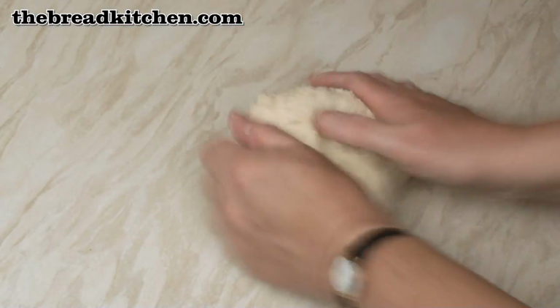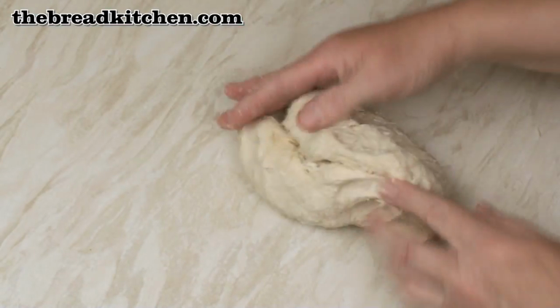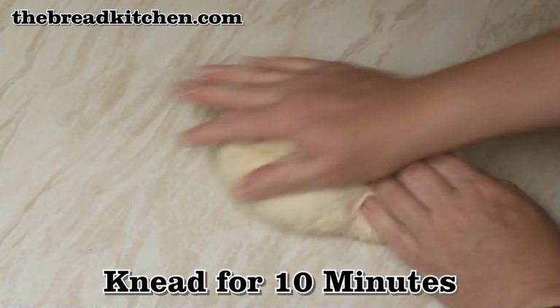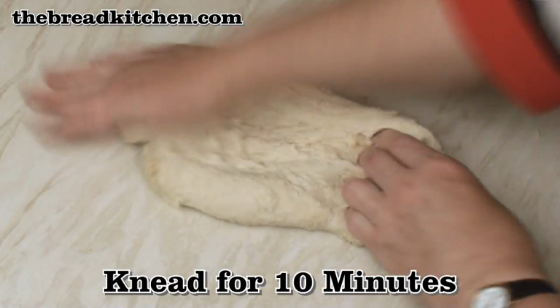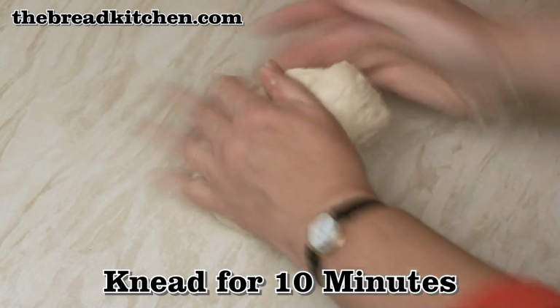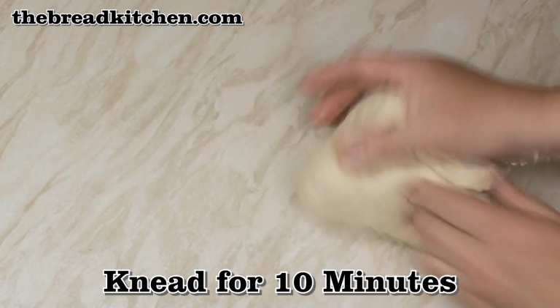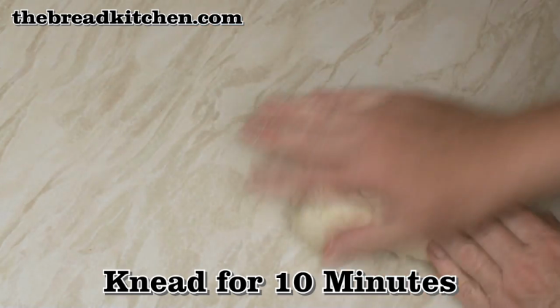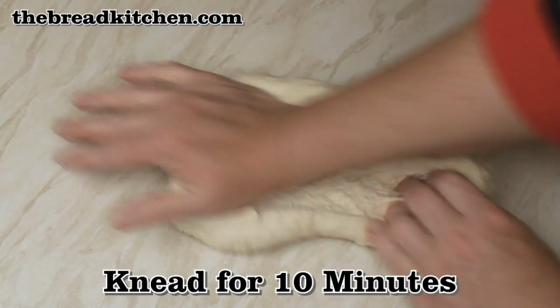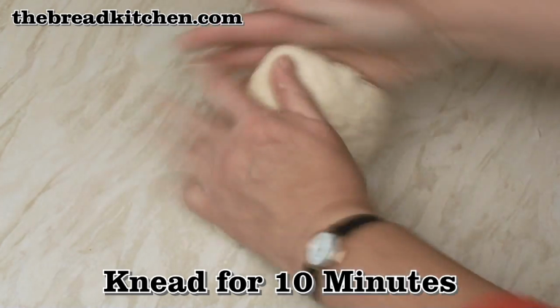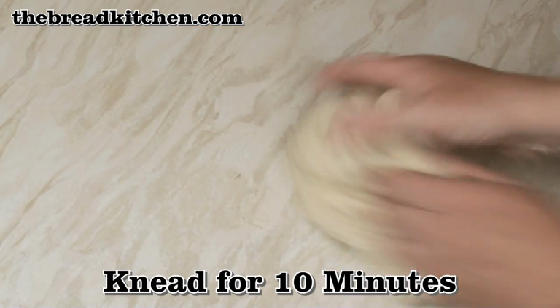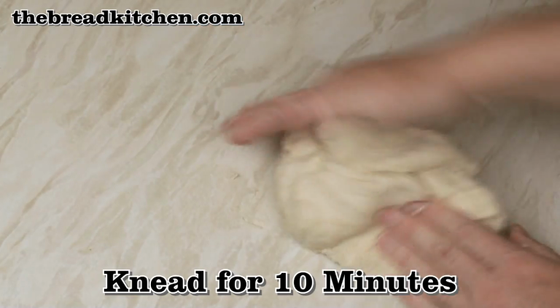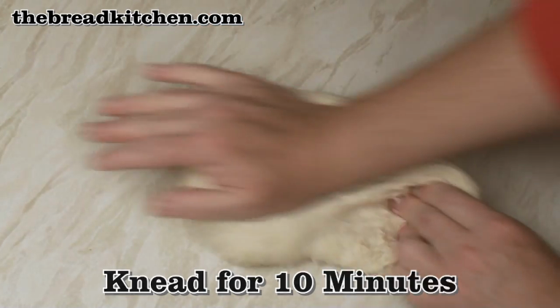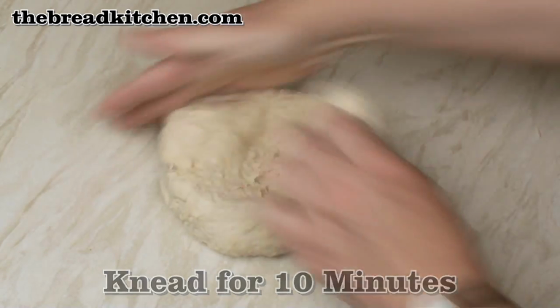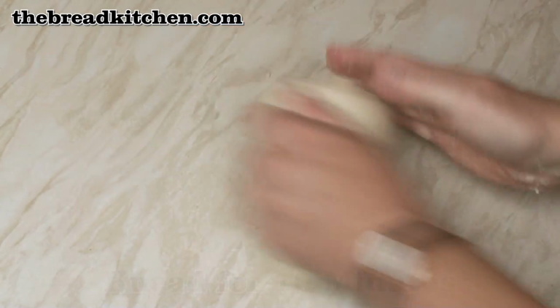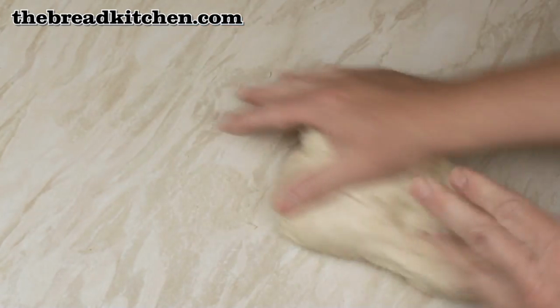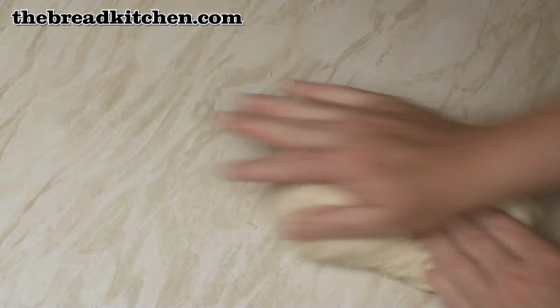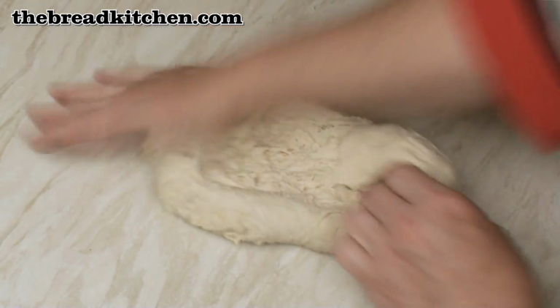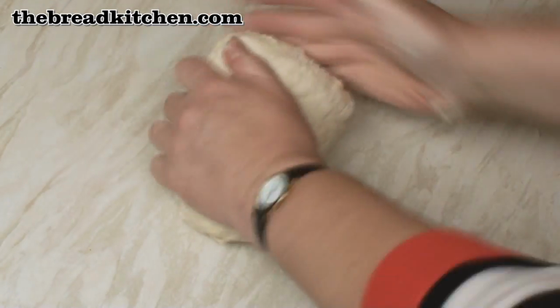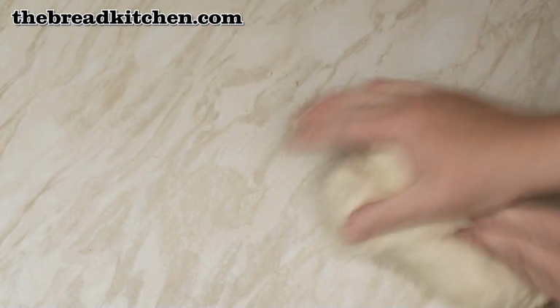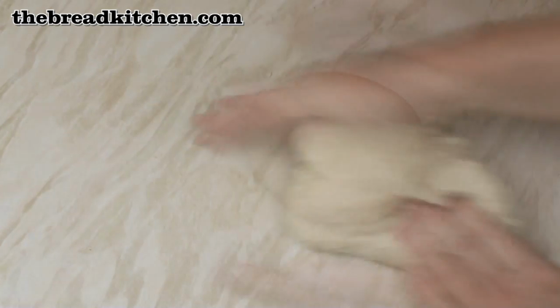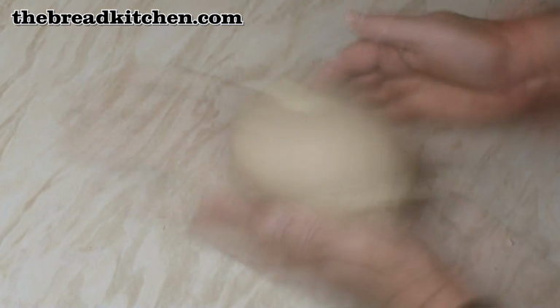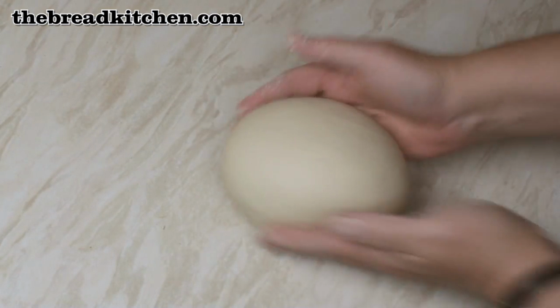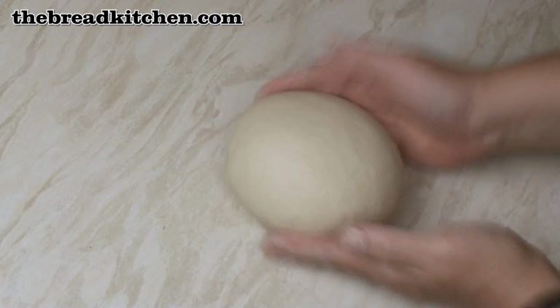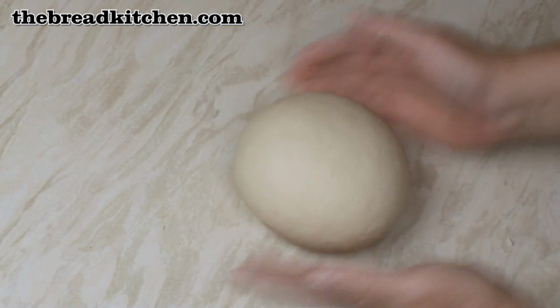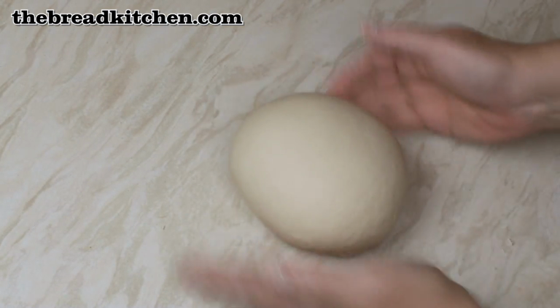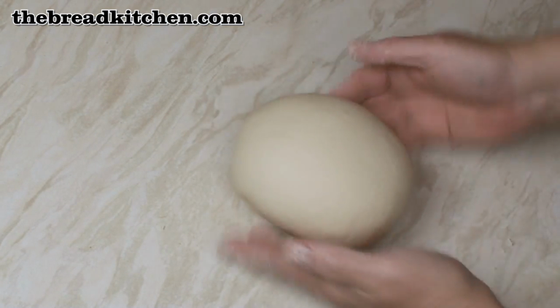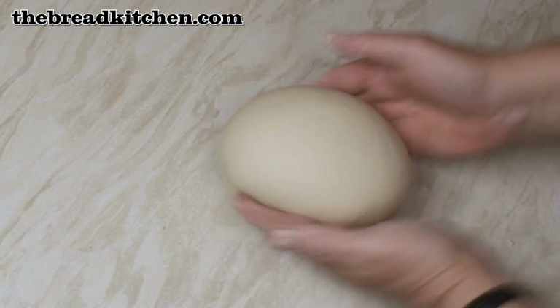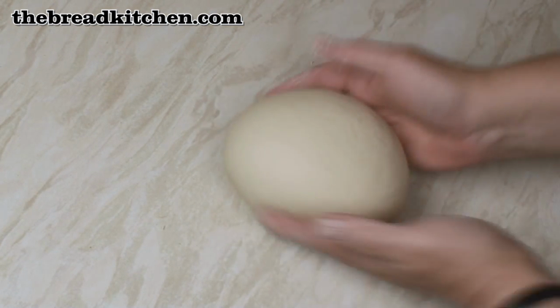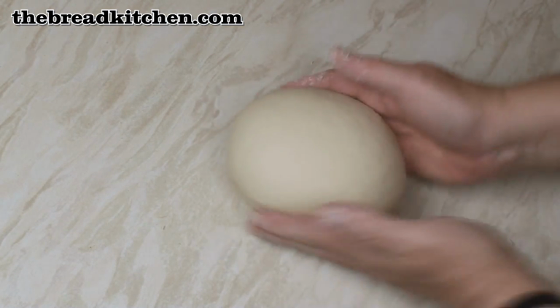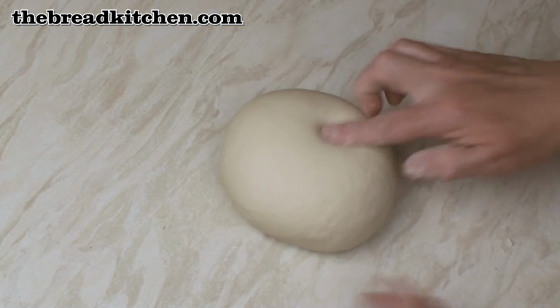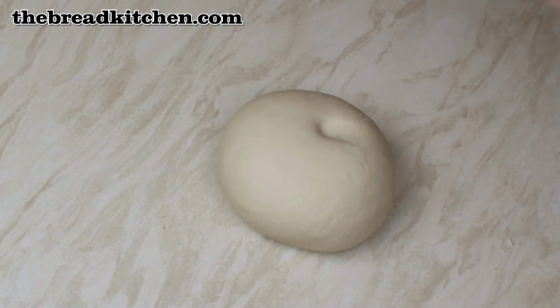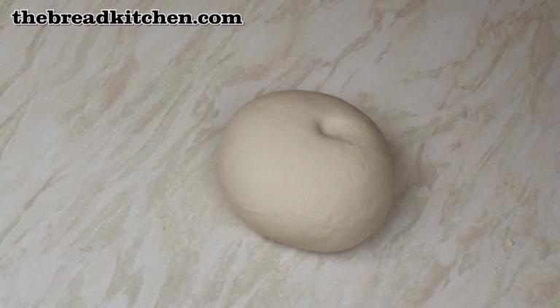Now knead the dough for about 10 minutes until smooth and elastic. After 10 minutes your dough should be nice and smooth and elastic.